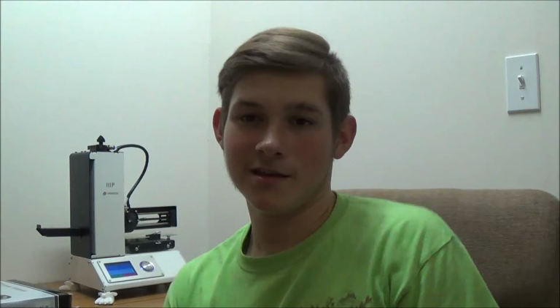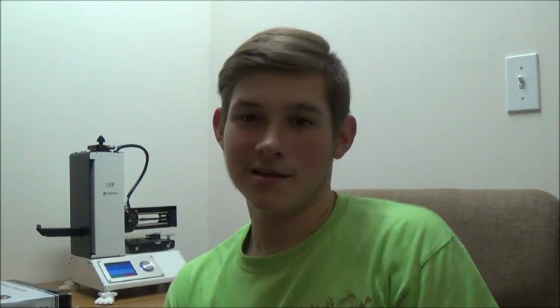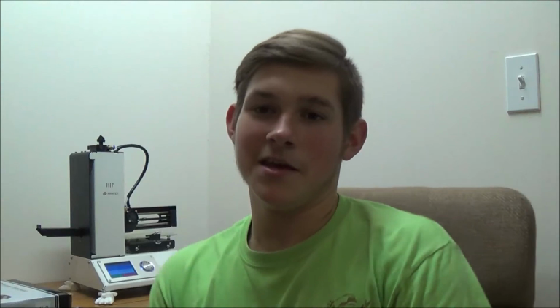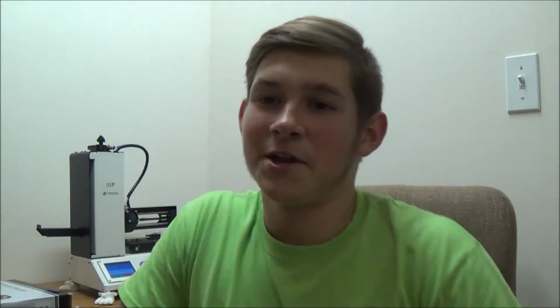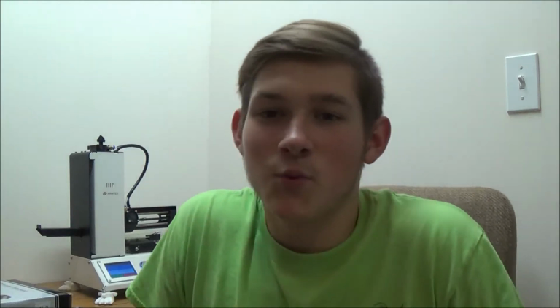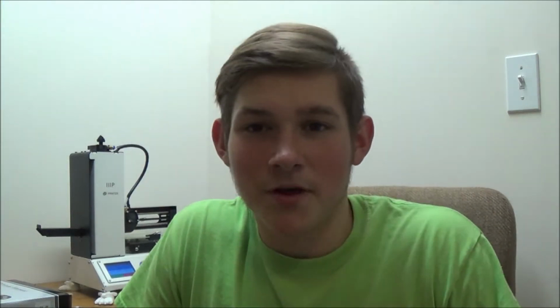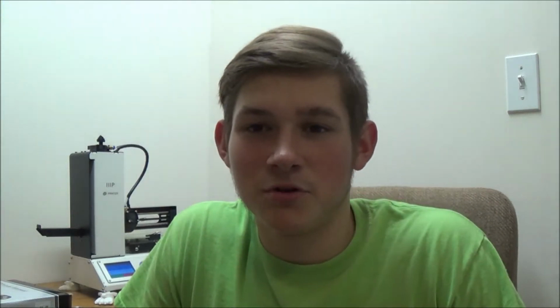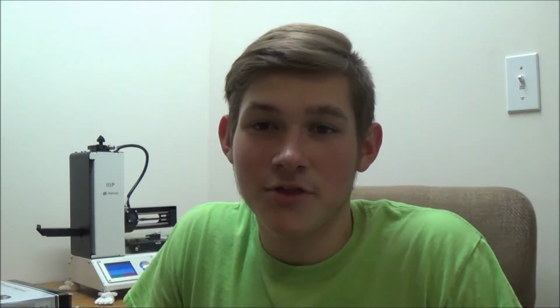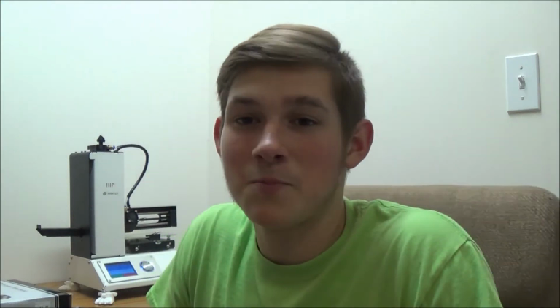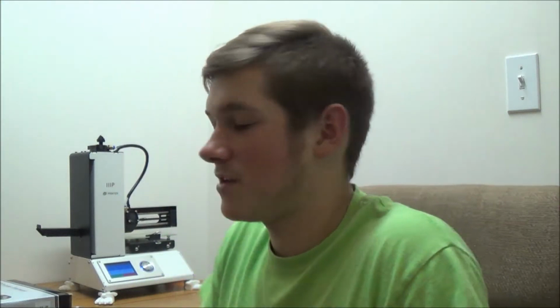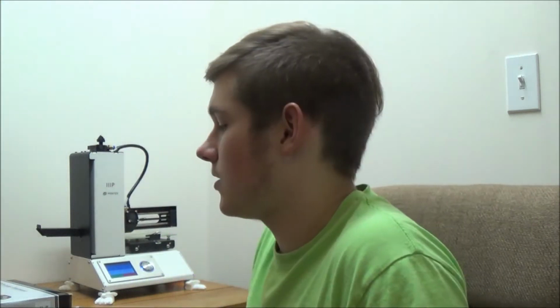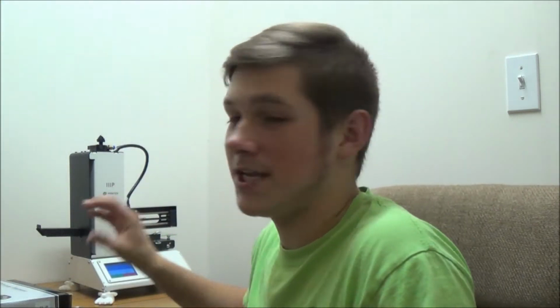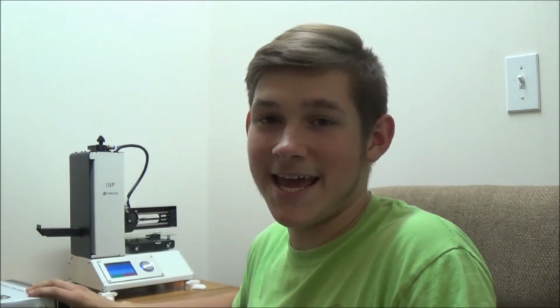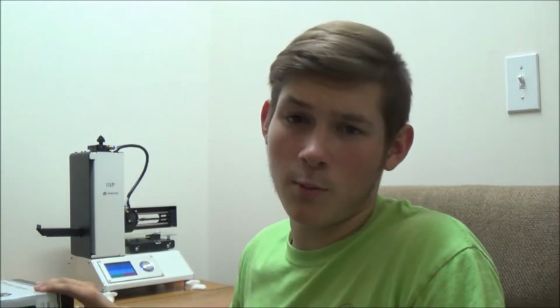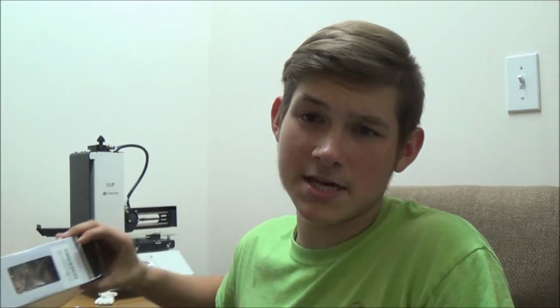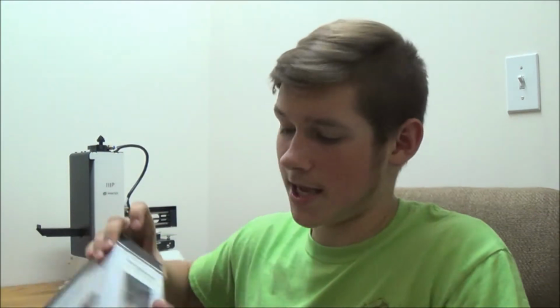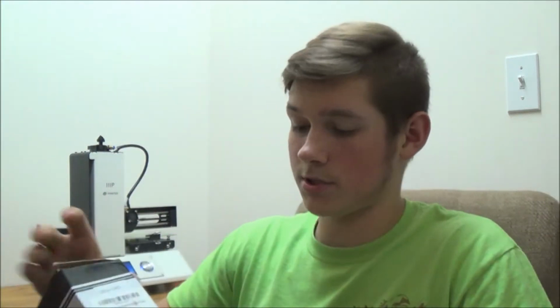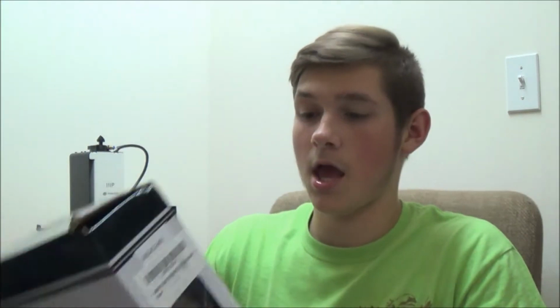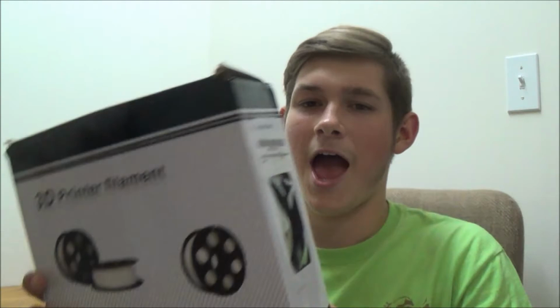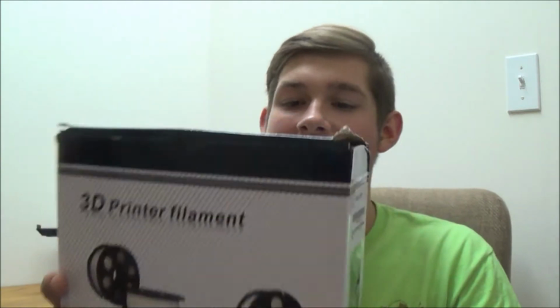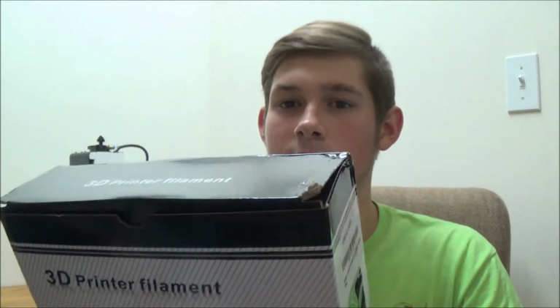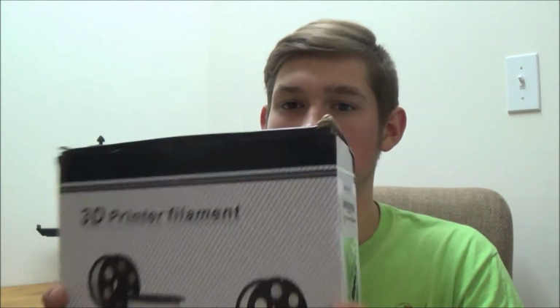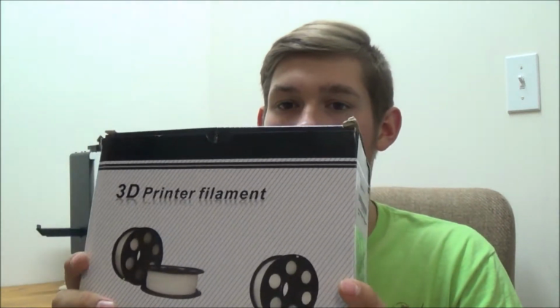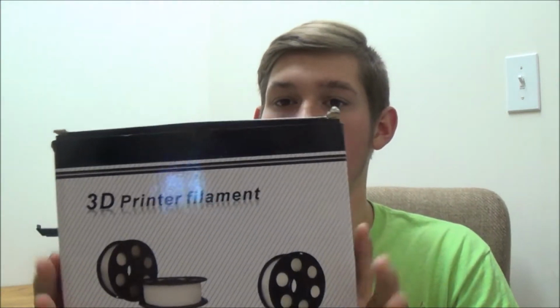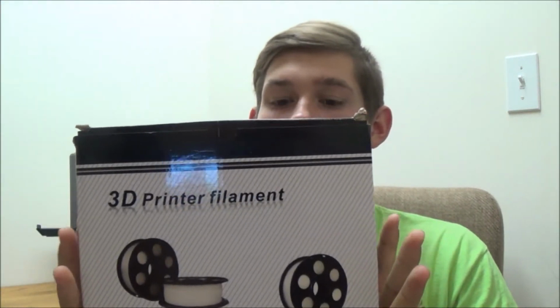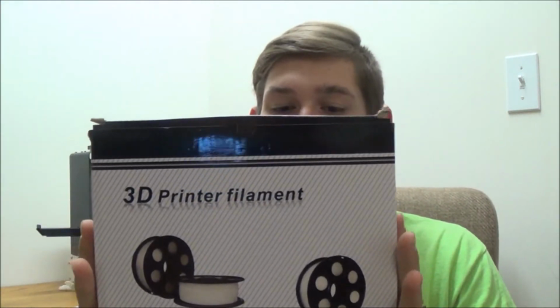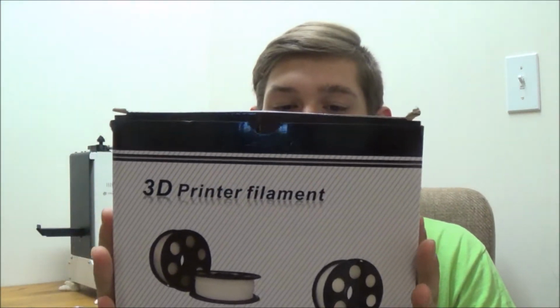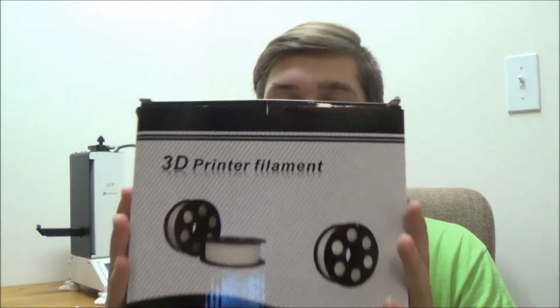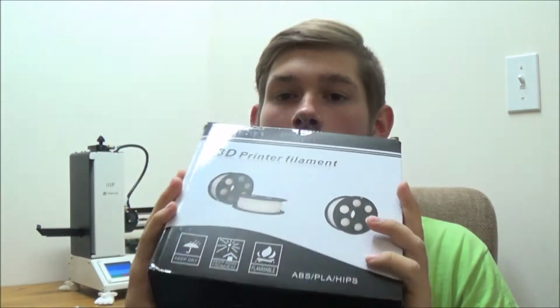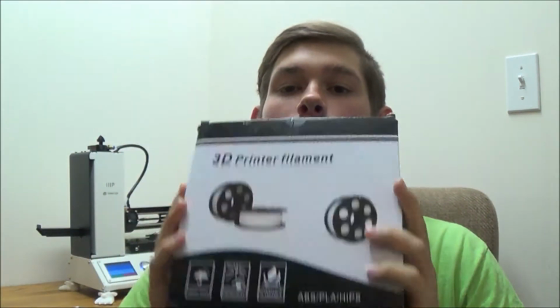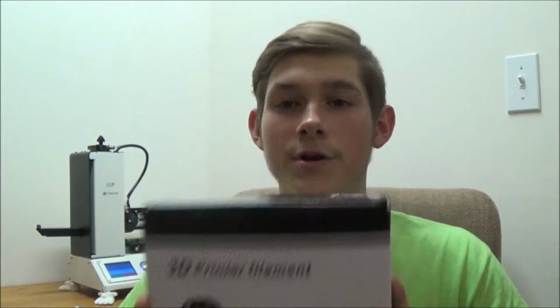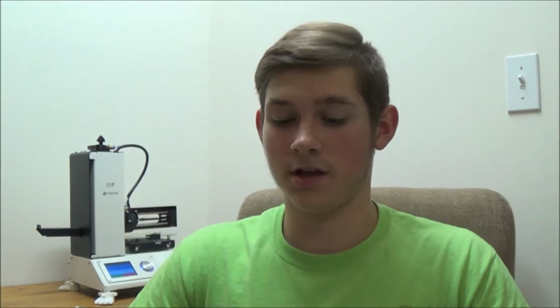Hello and welcome to another 3D printing video. Today I'll be testing out HAKA's 3D wood filament.